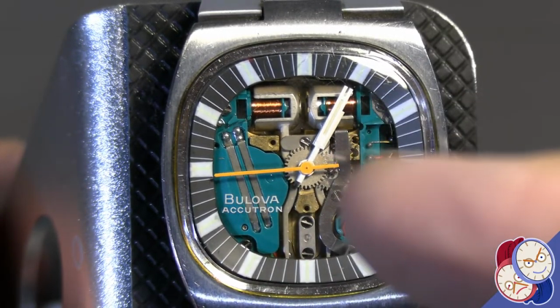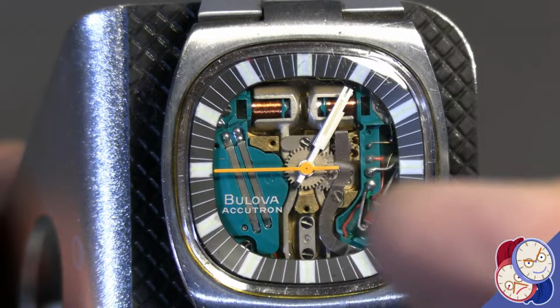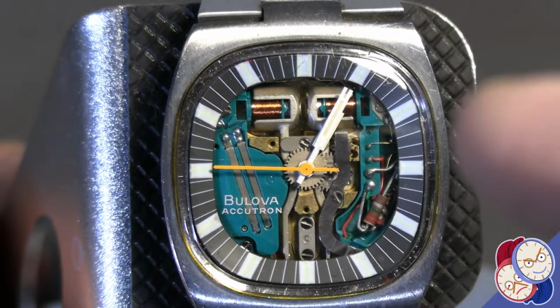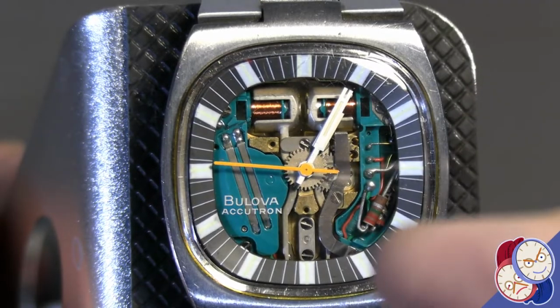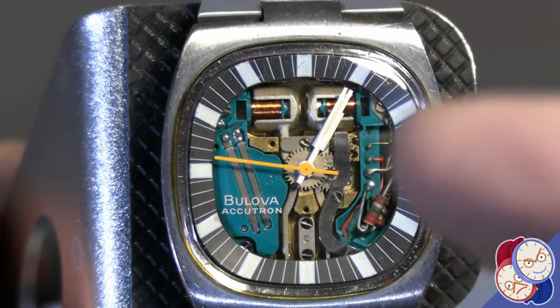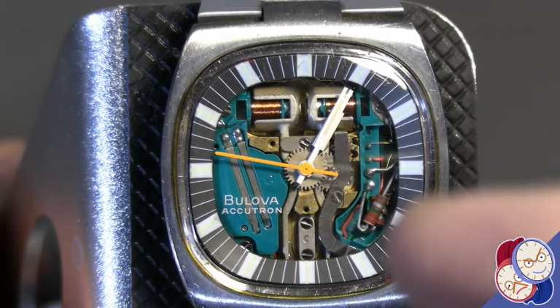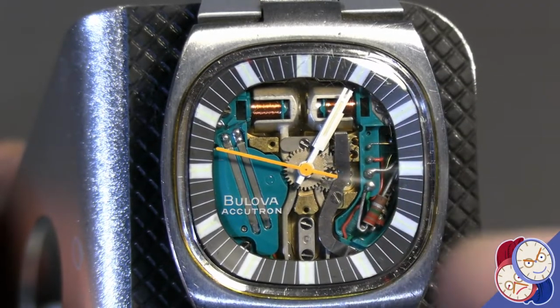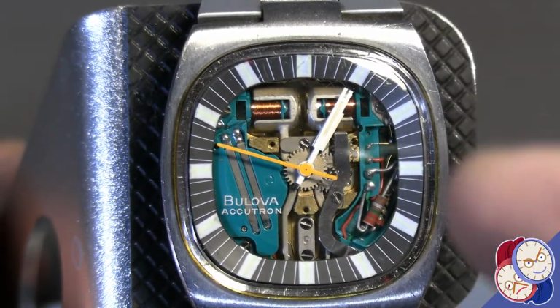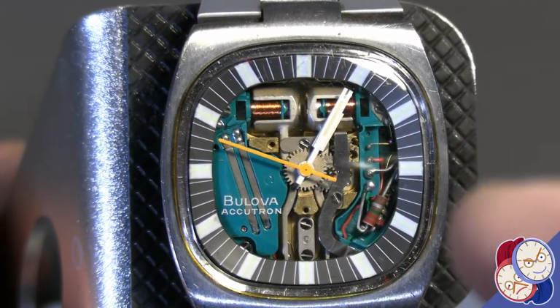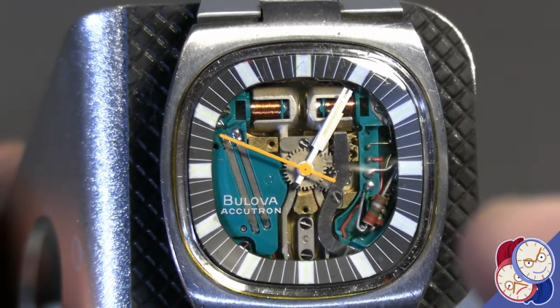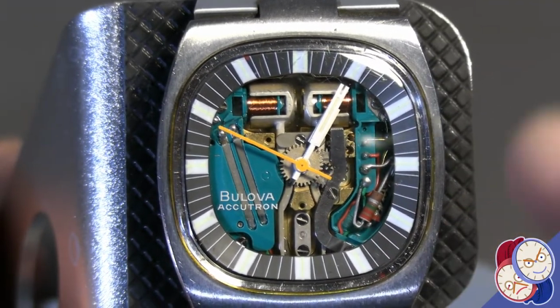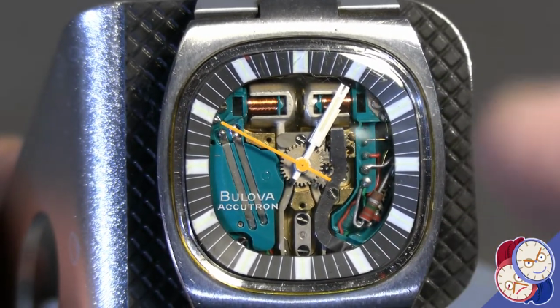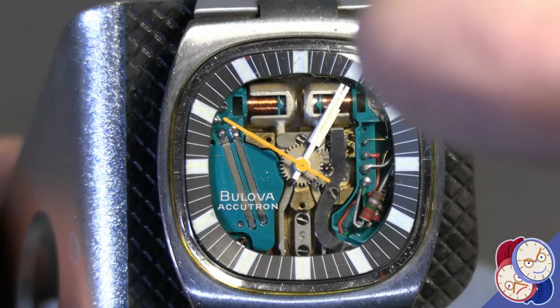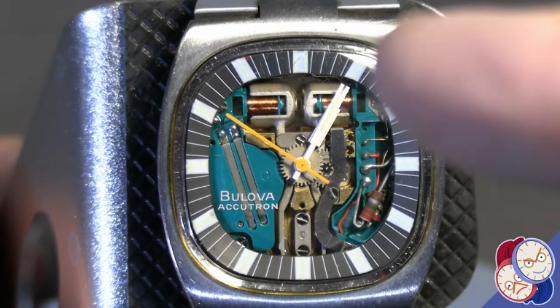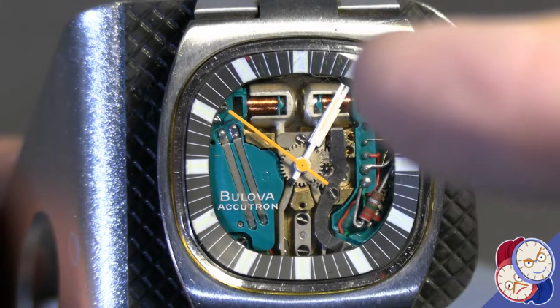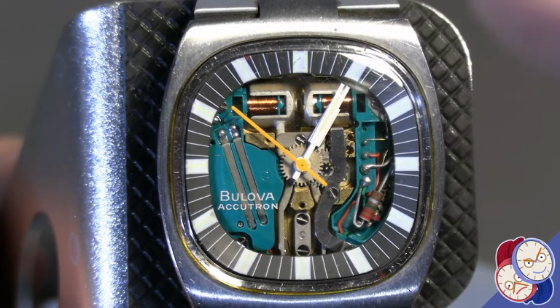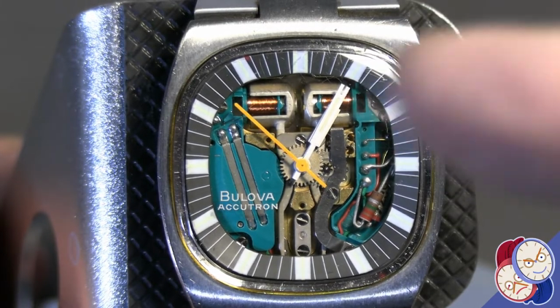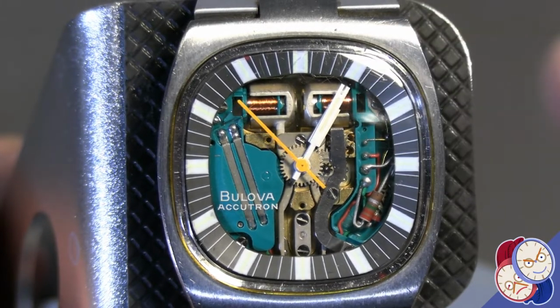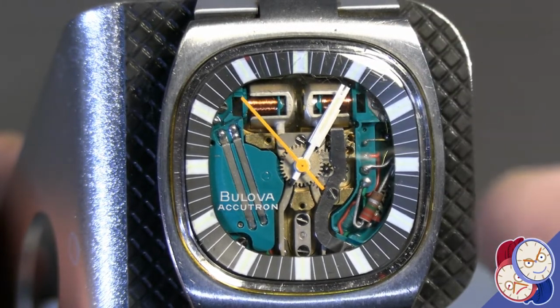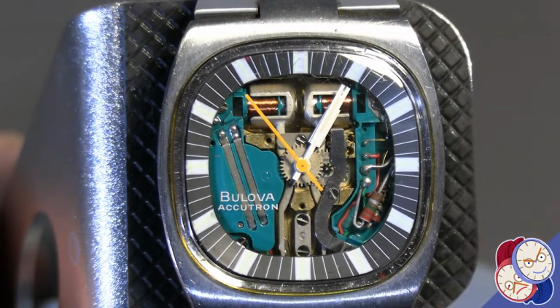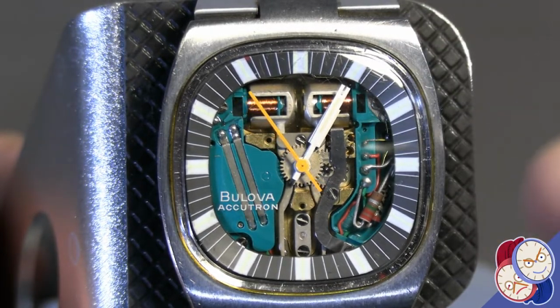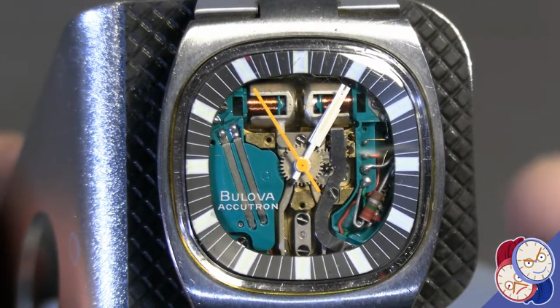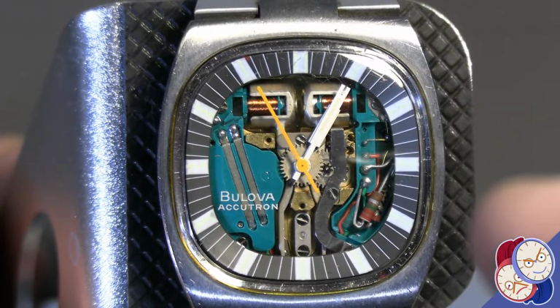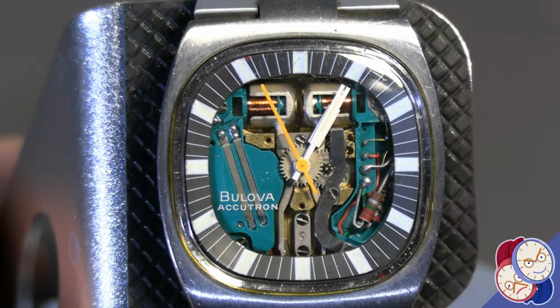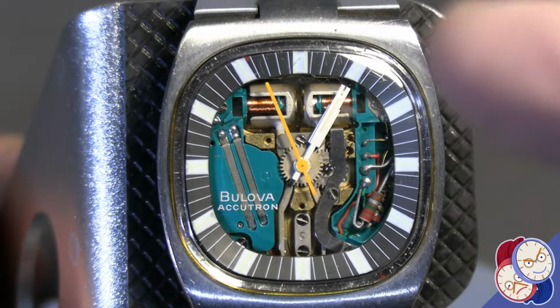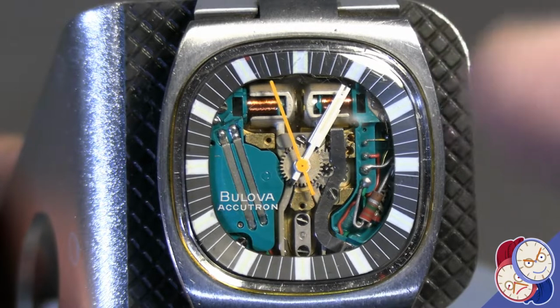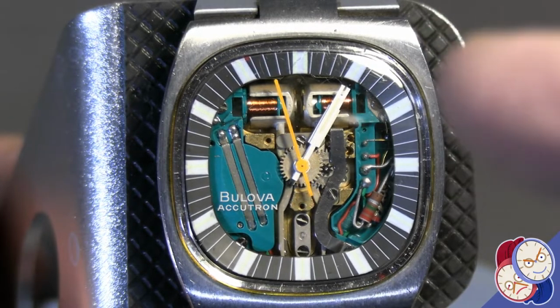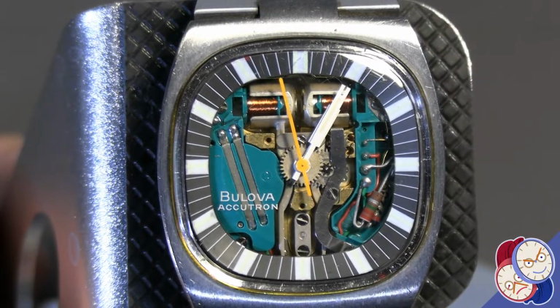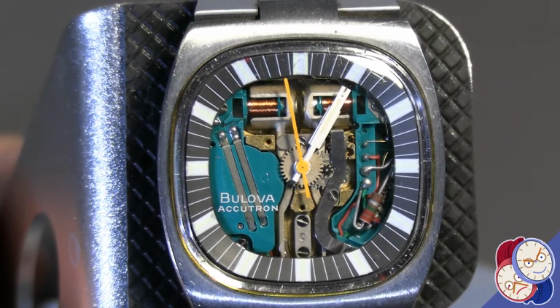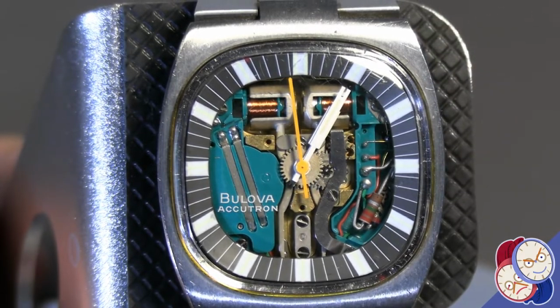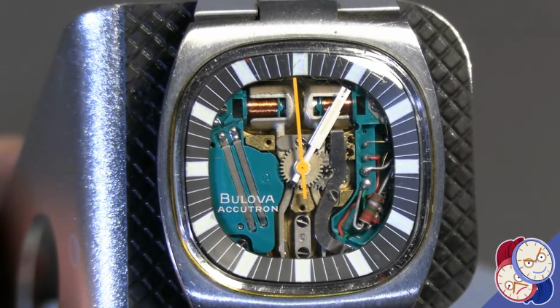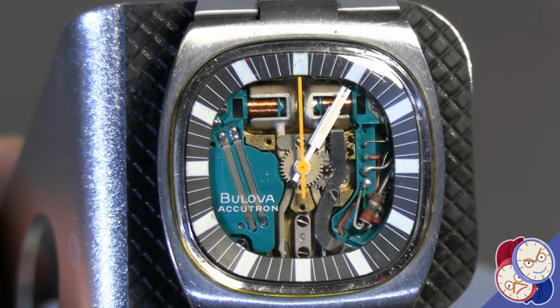There's actually a small hairspring coming off the tuning fork and mechanically driving the movement, so it's an electromechanical movement. The electronics just put the tuning fork in motion, and the tuning fork drives the mechanism at 360 cycles a second, which is why it has such a smooth sweep.